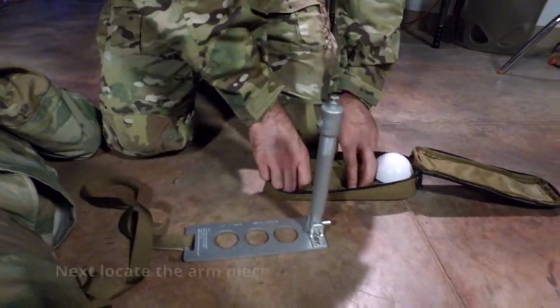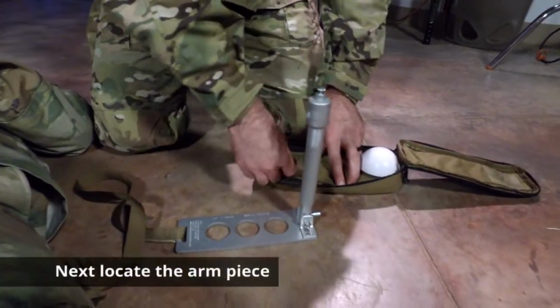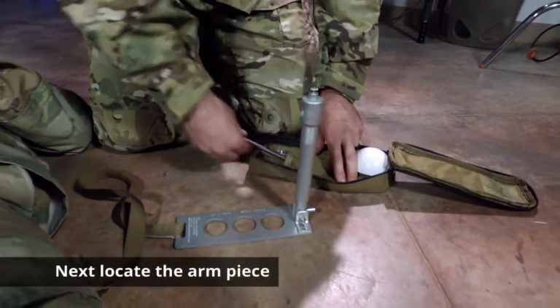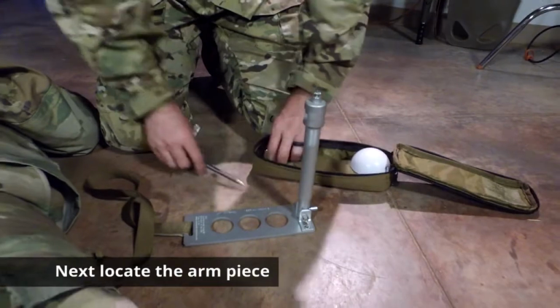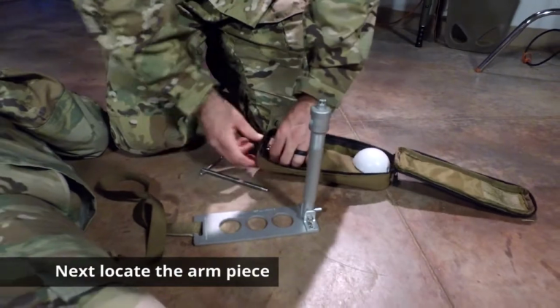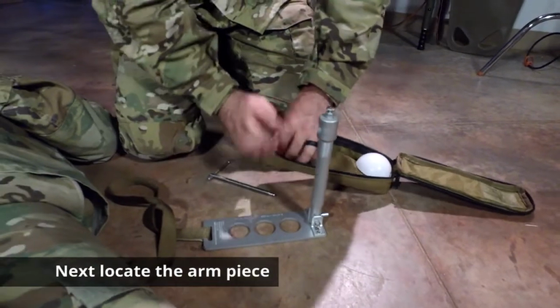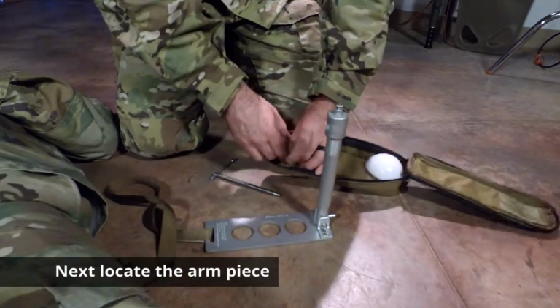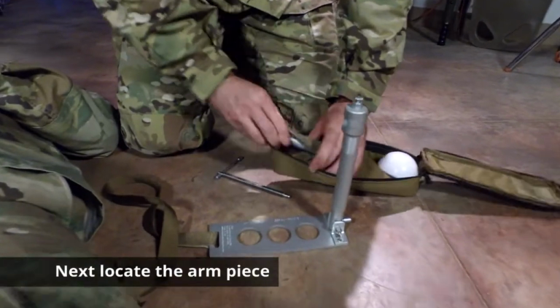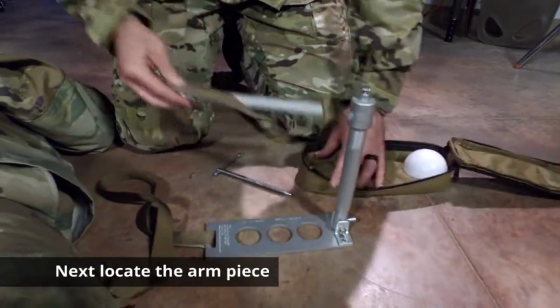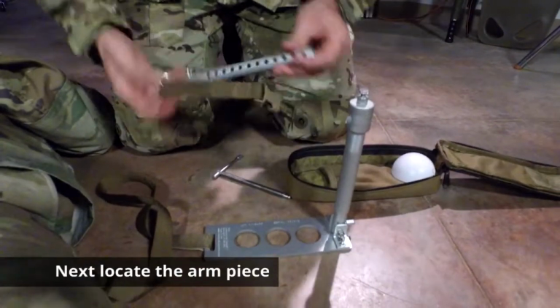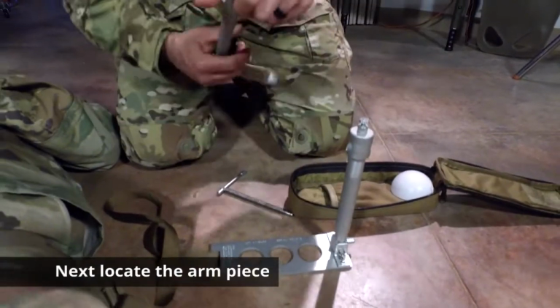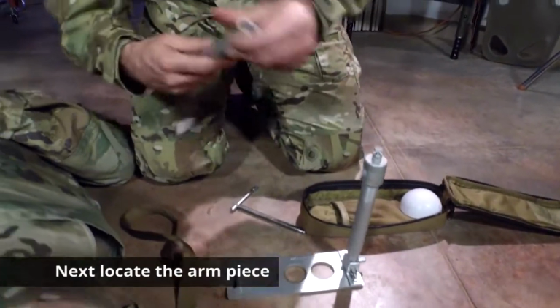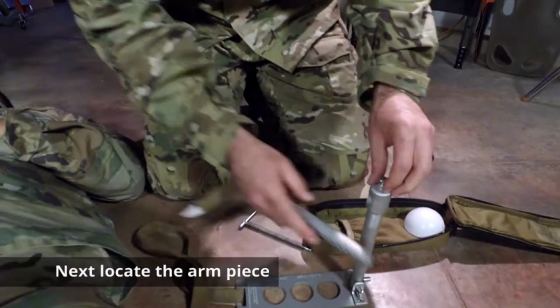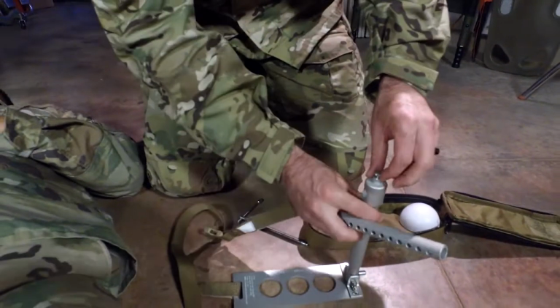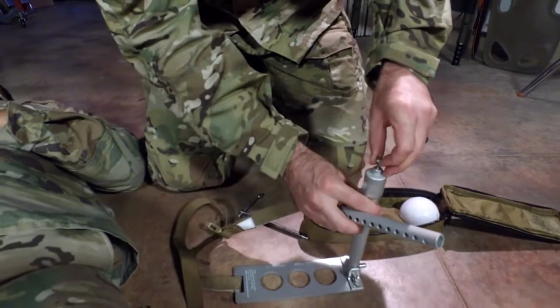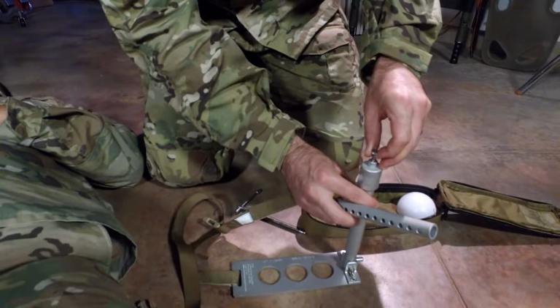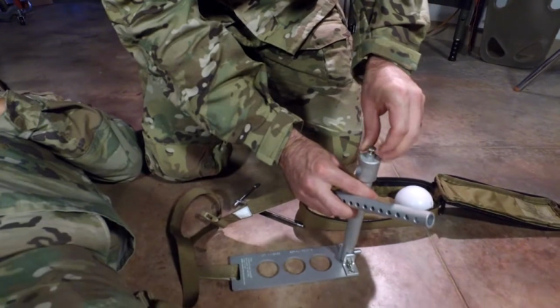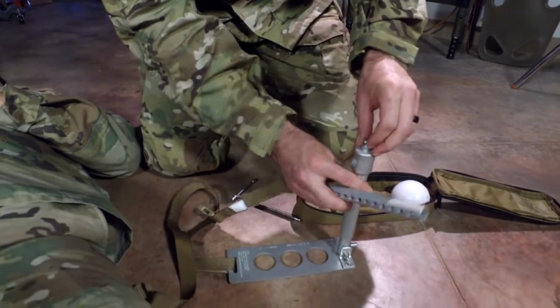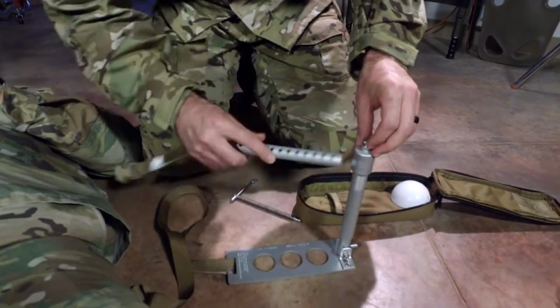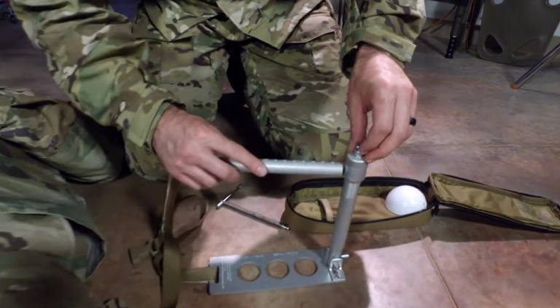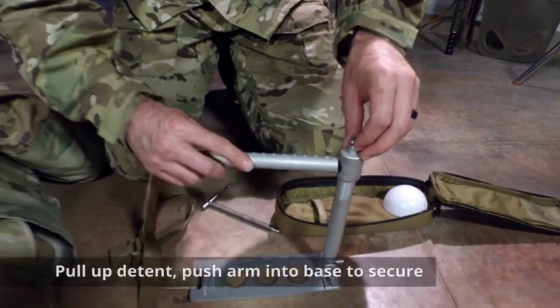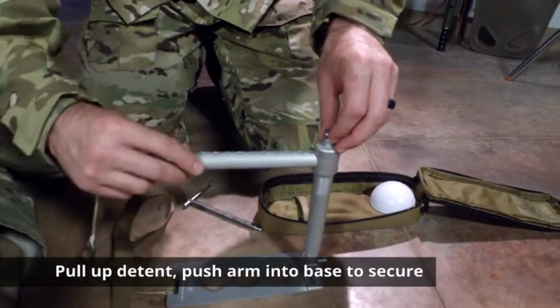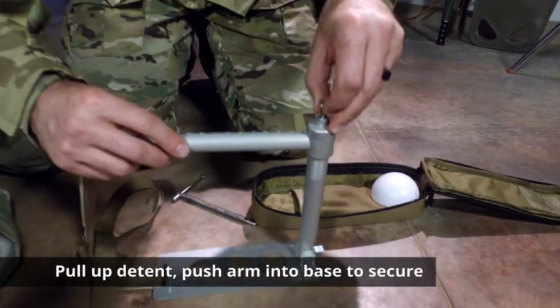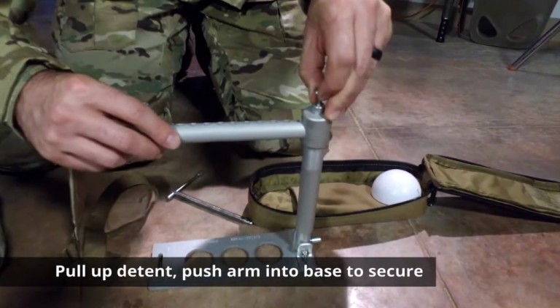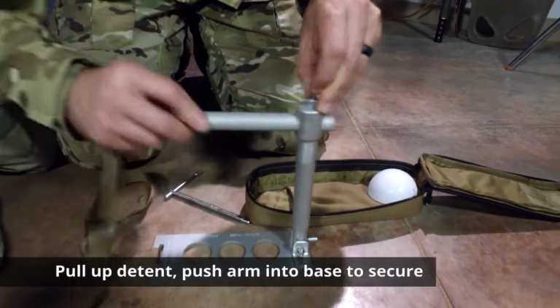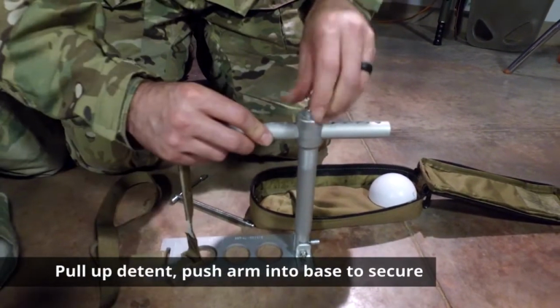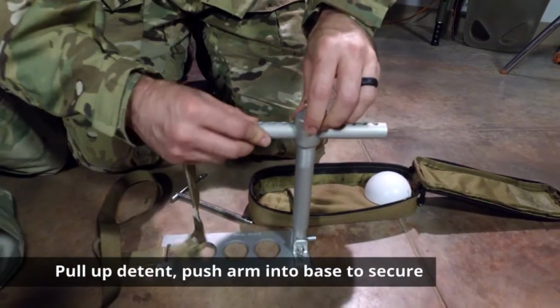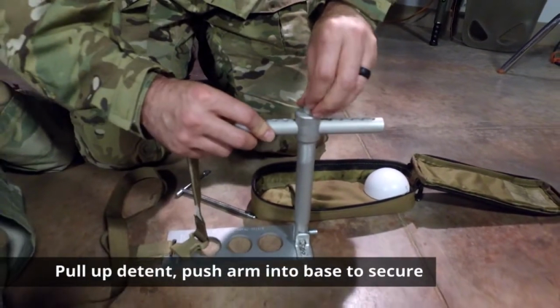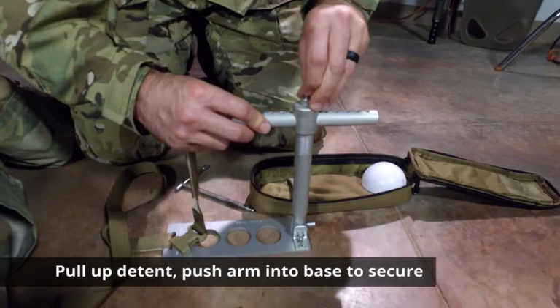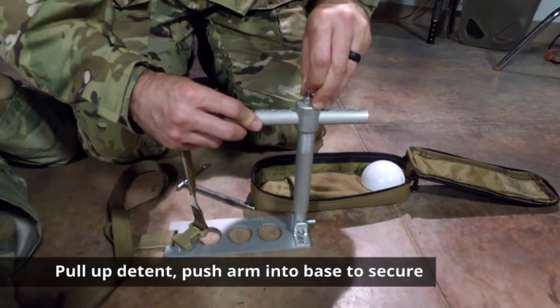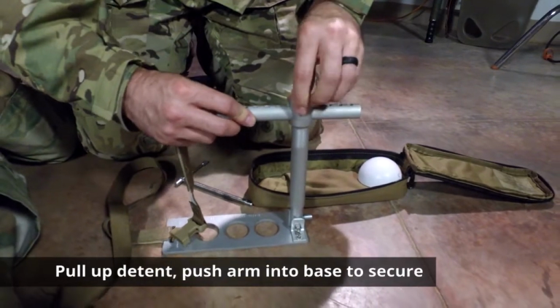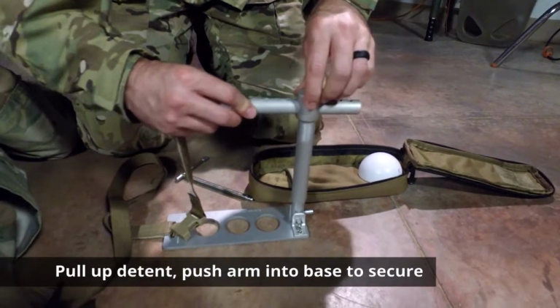The next piece is the arm itself. There's a little detent up top — pull the detent, push in the arm, and secure it.